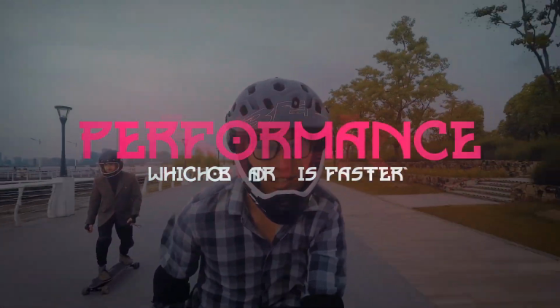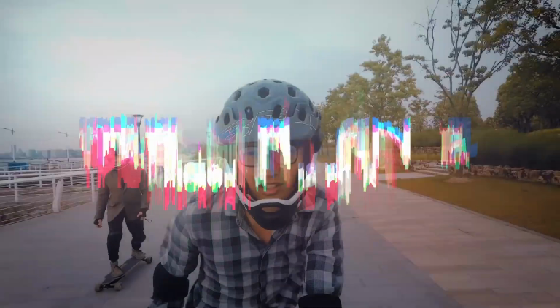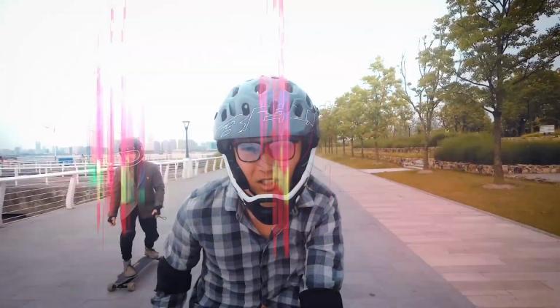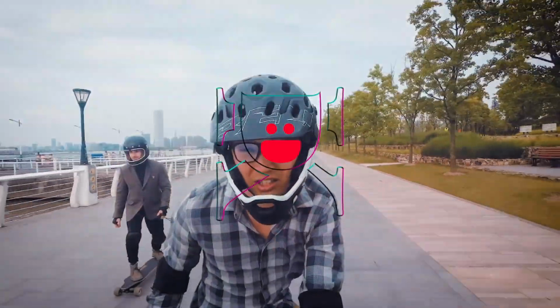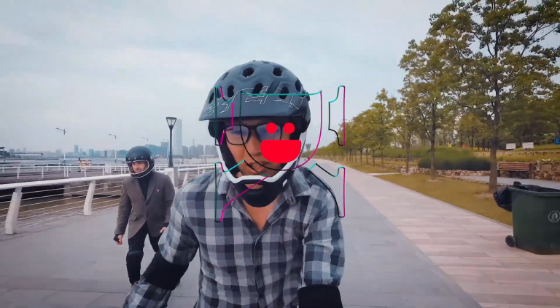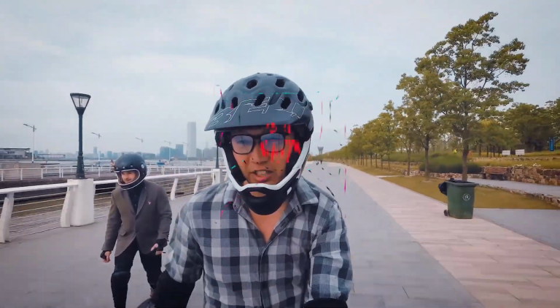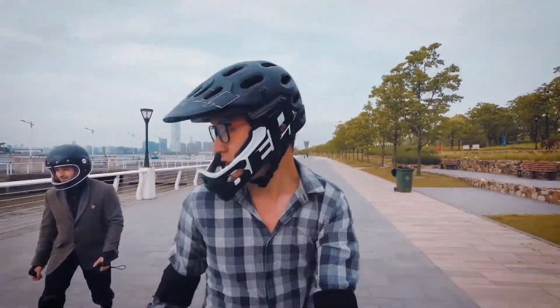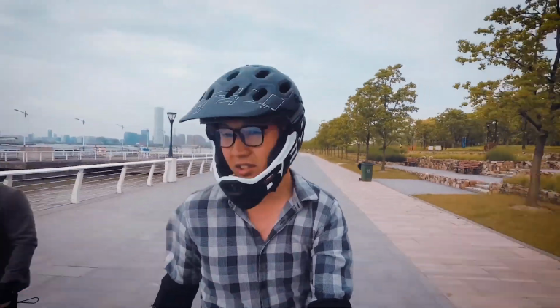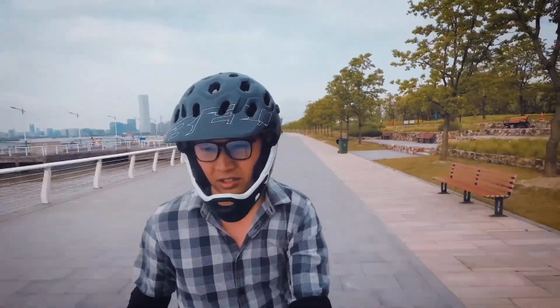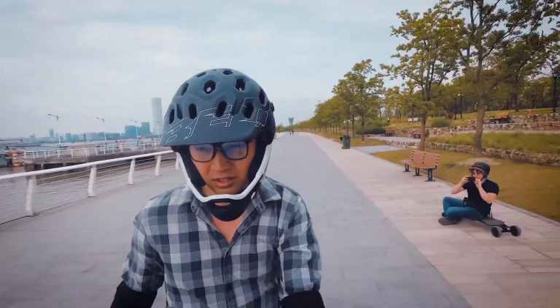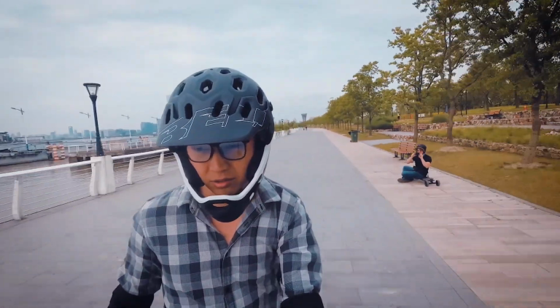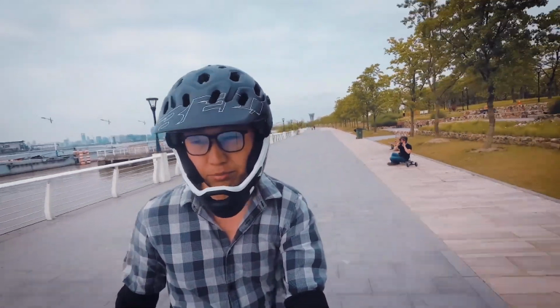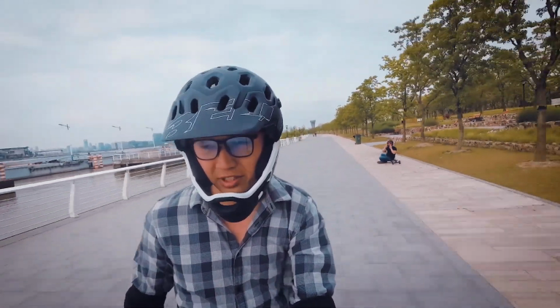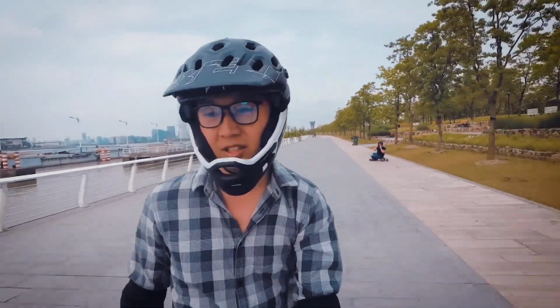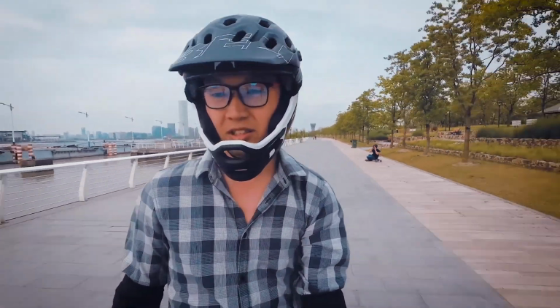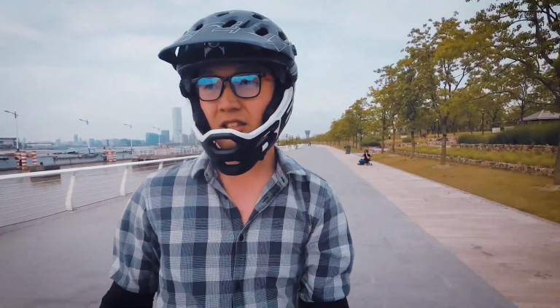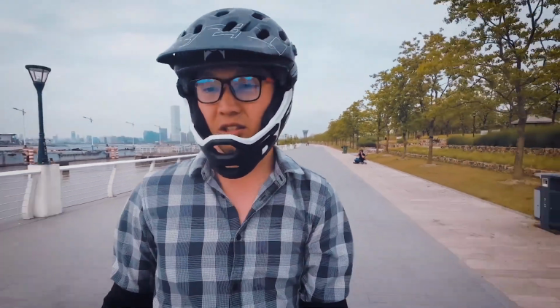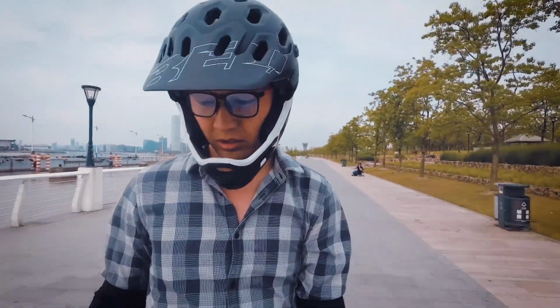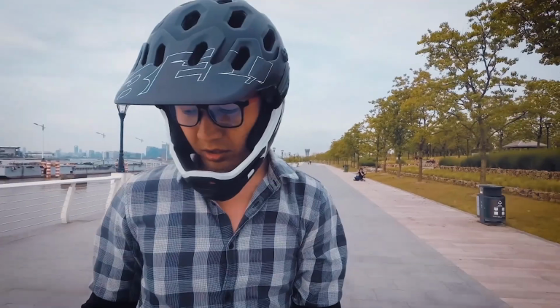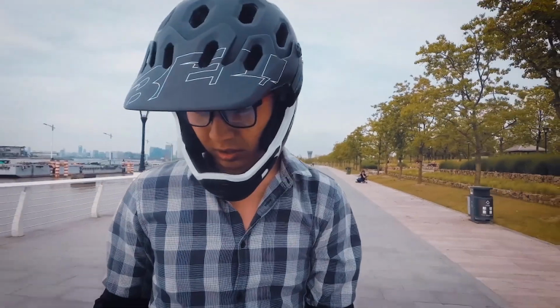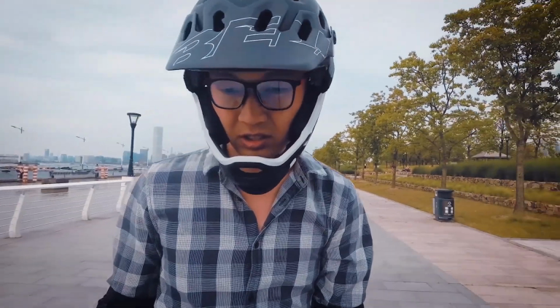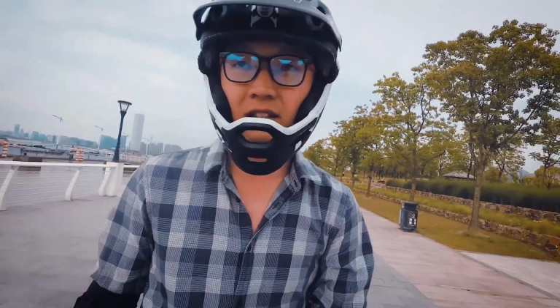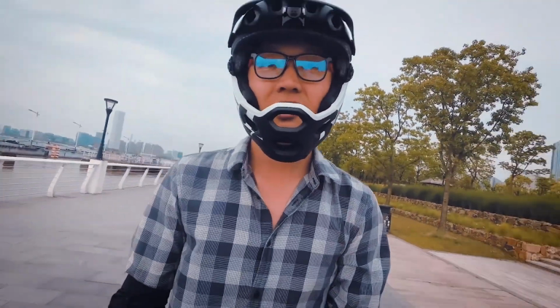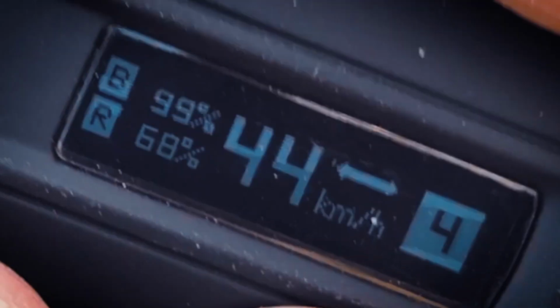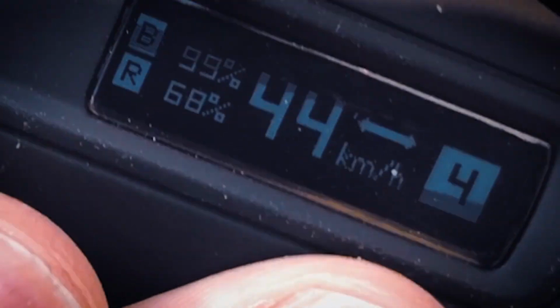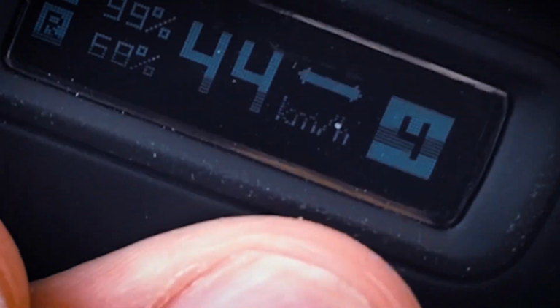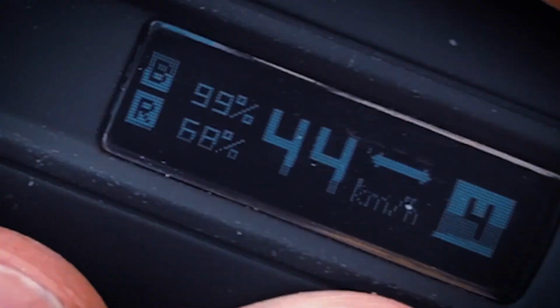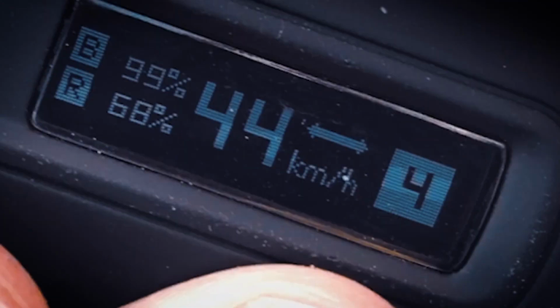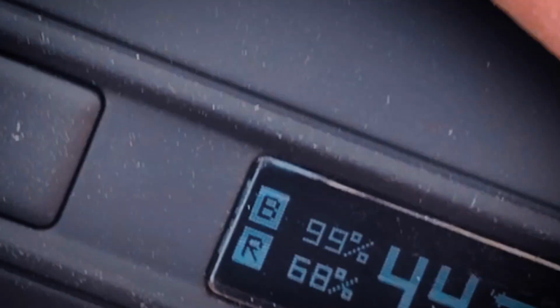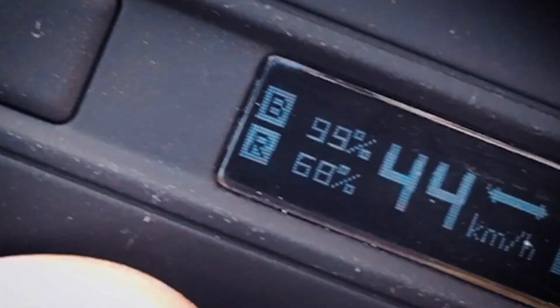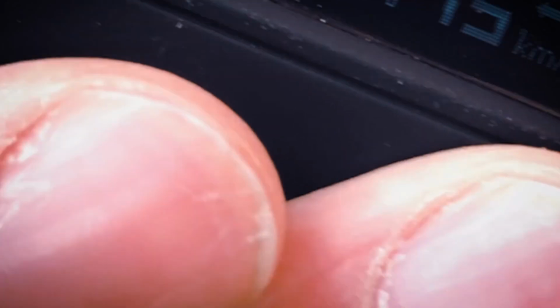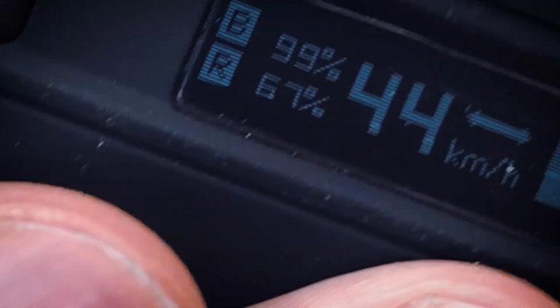Electric skateboard manufacturers like to highlight their board's top speed for marketing, even though most boards on the market have roughly the same top speed. I don't personally care about the top speed, but many people do.